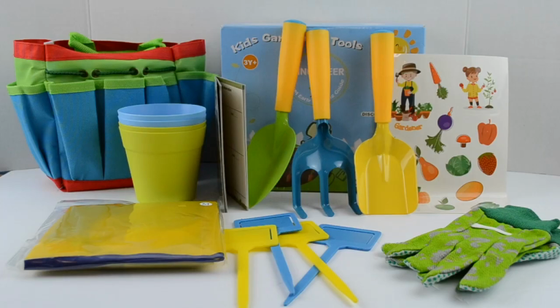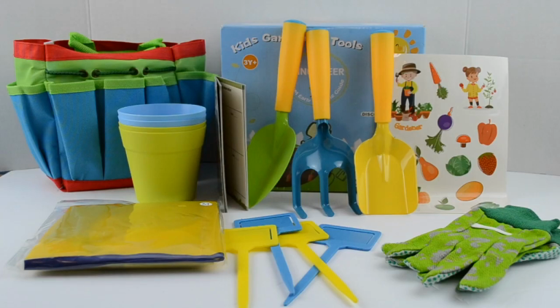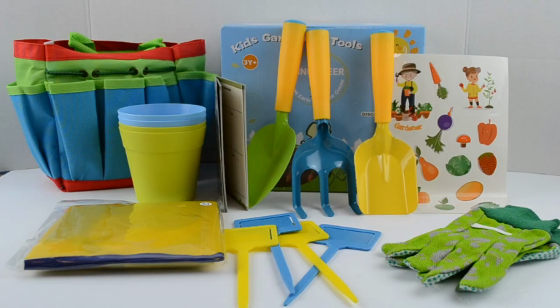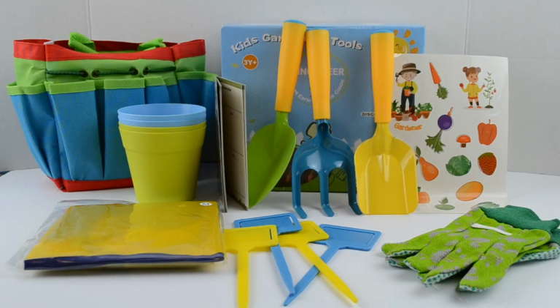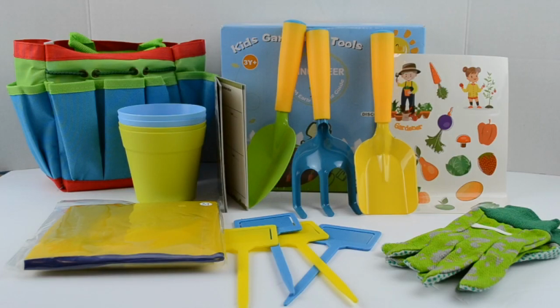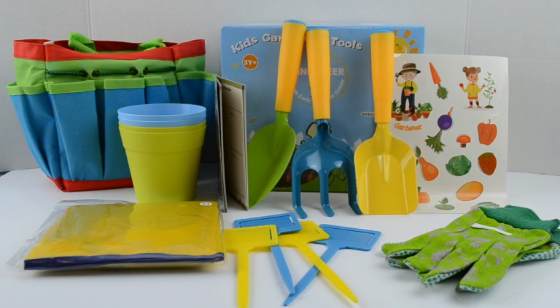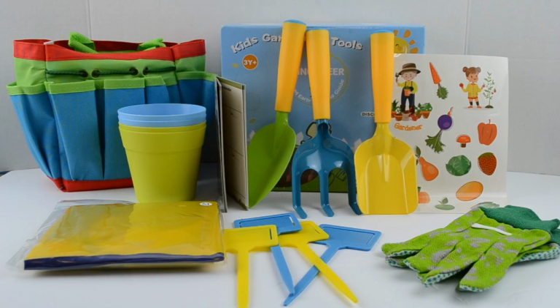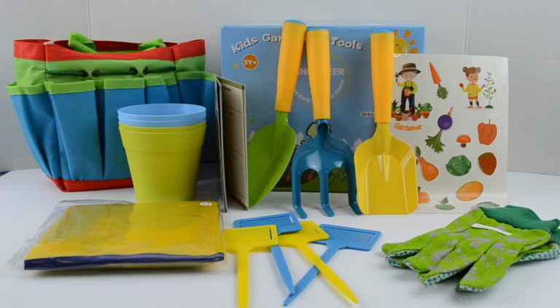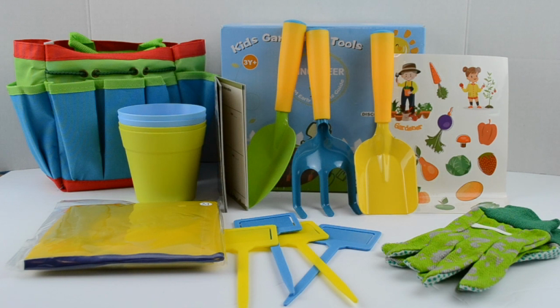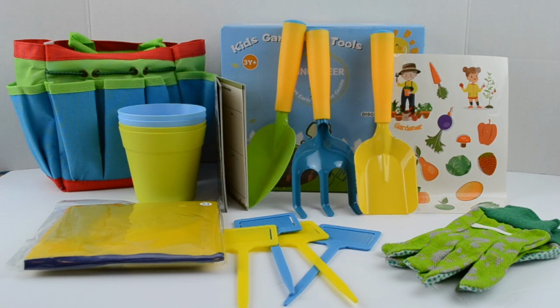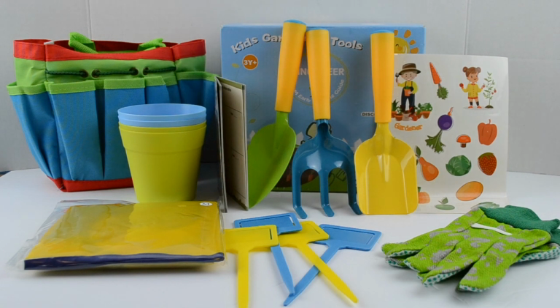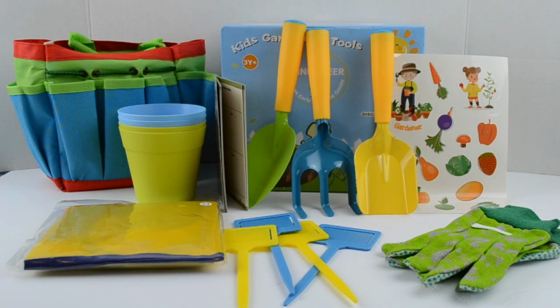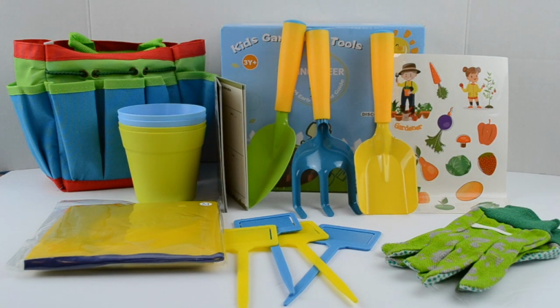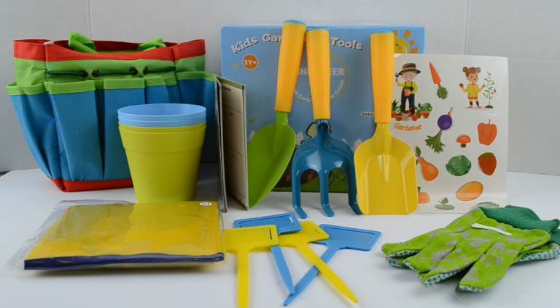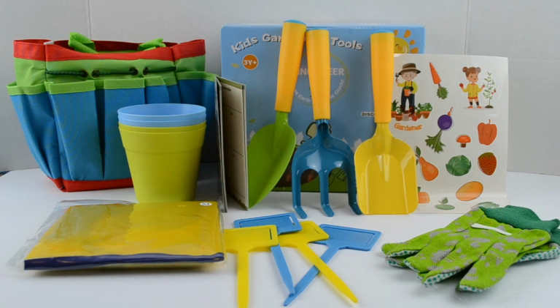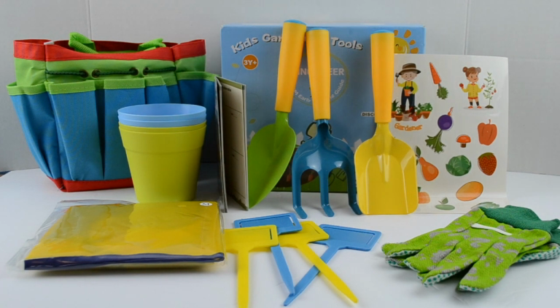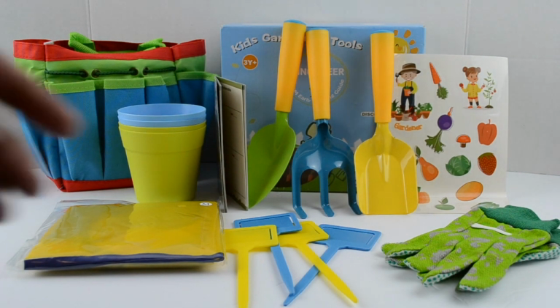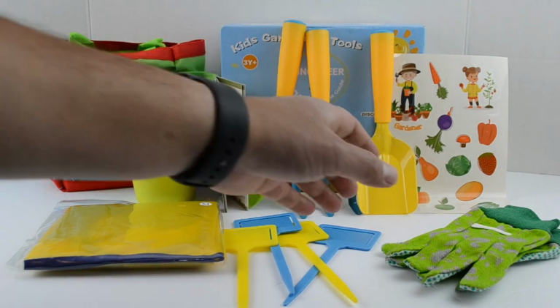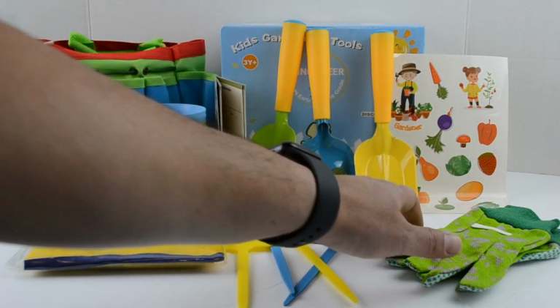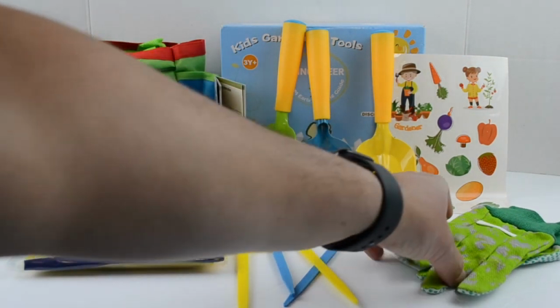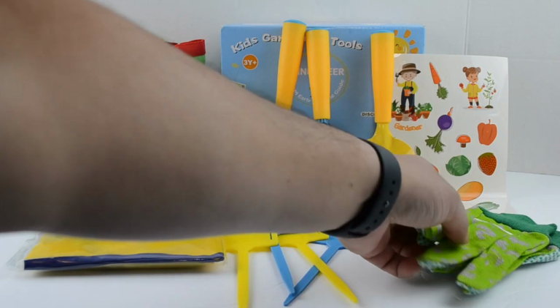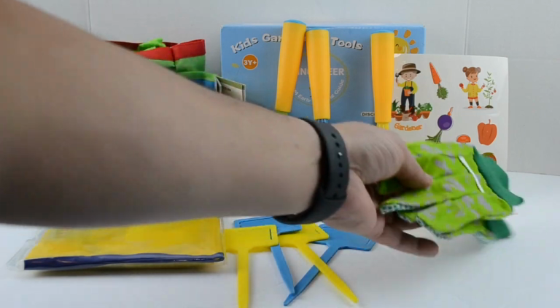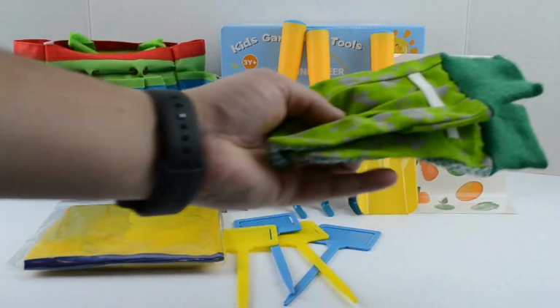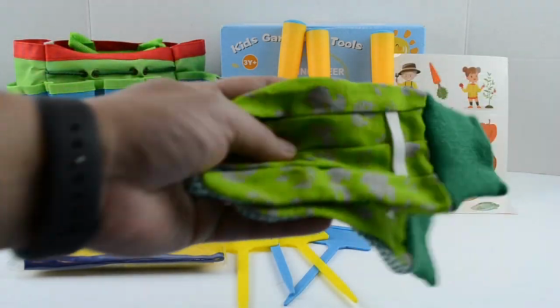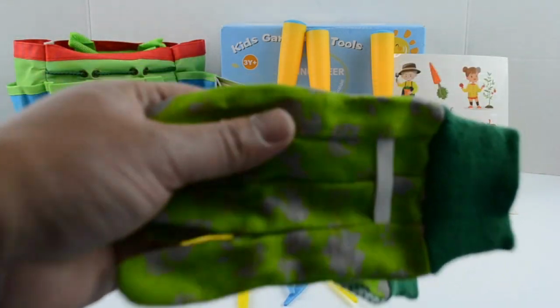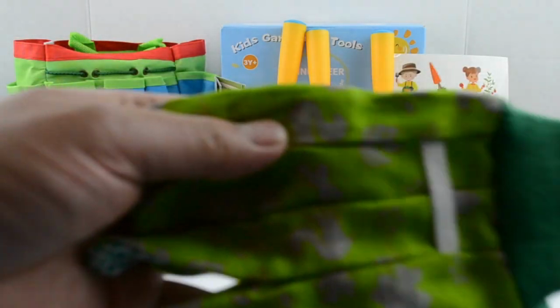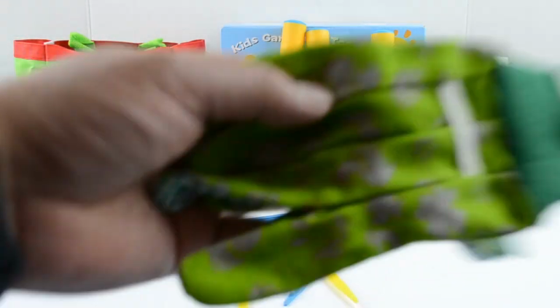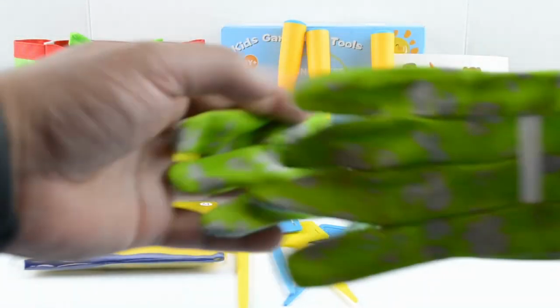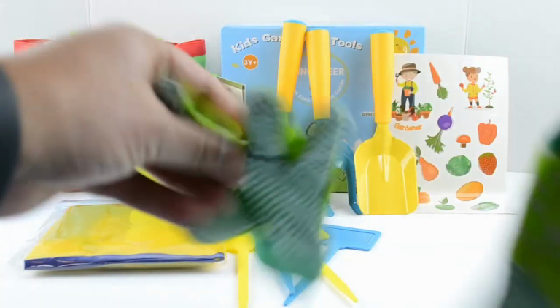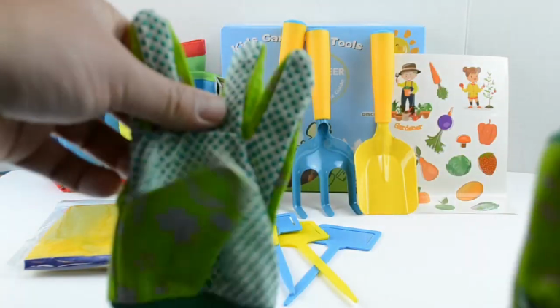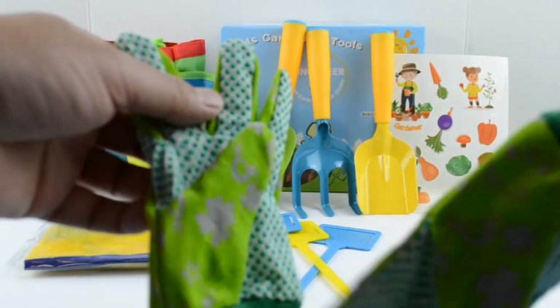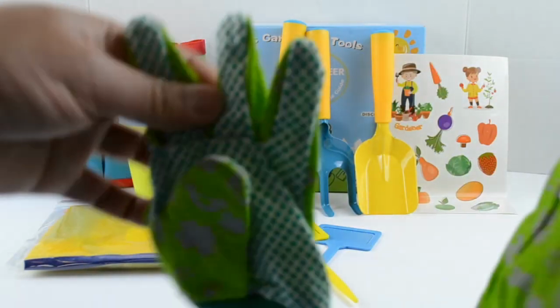These gardening tools are for kids three and over. Let me go and show you what we have in here. First we have the gardening gloves — pretty nice, green color.